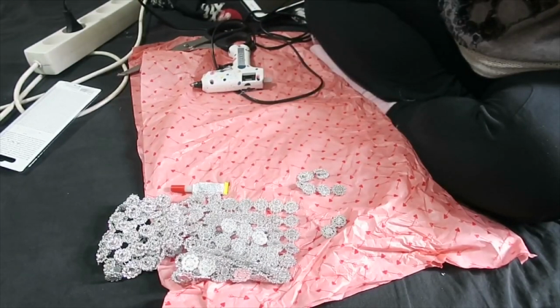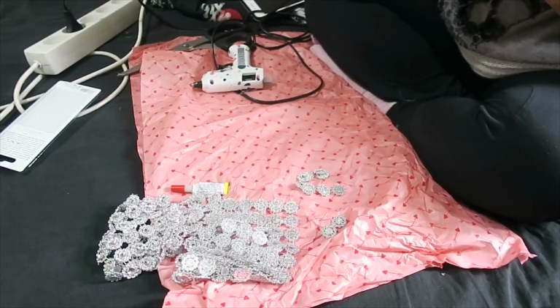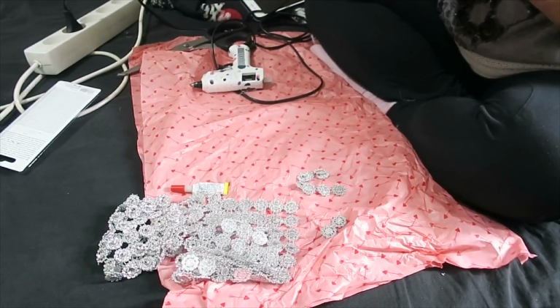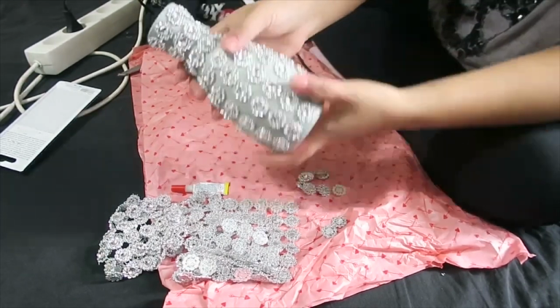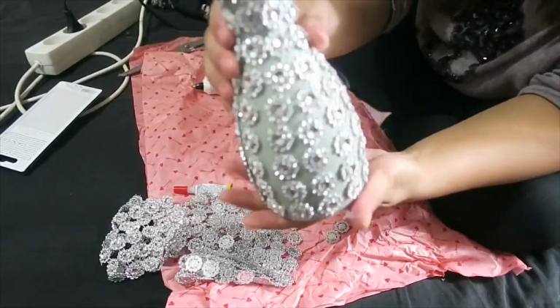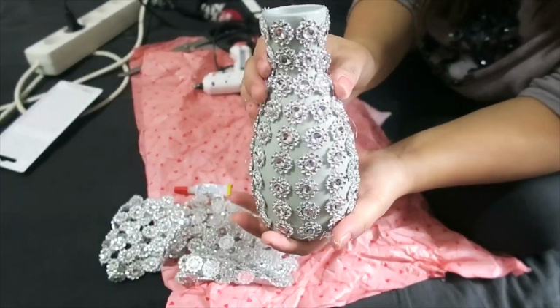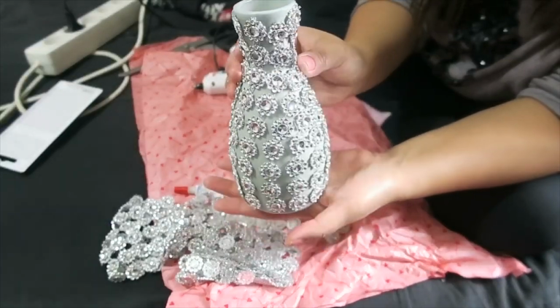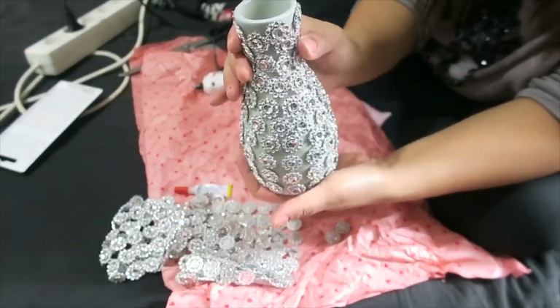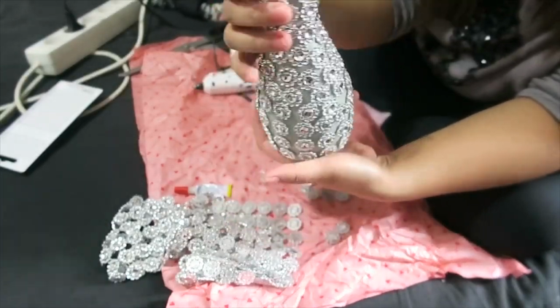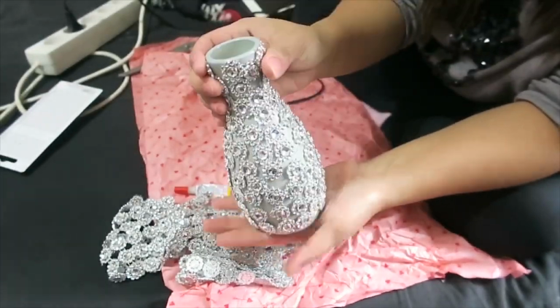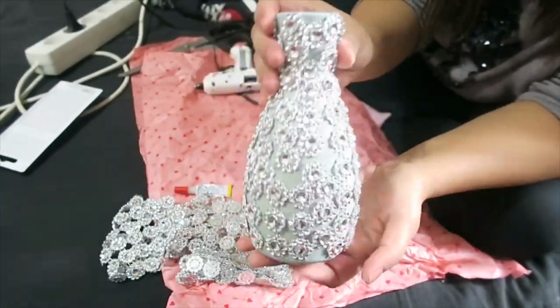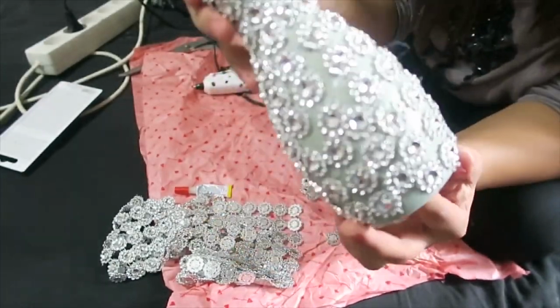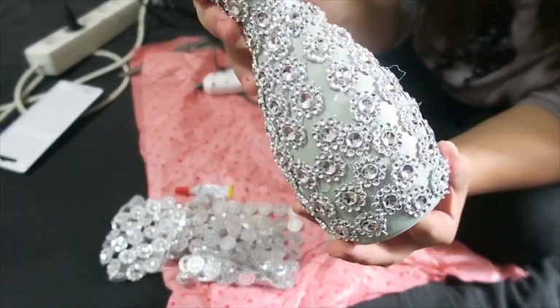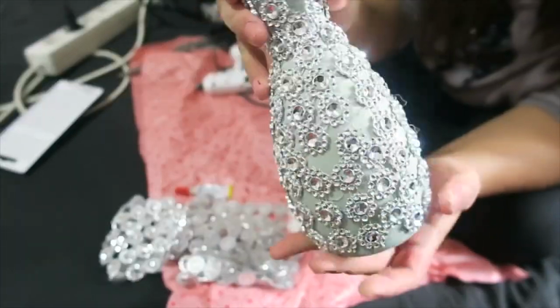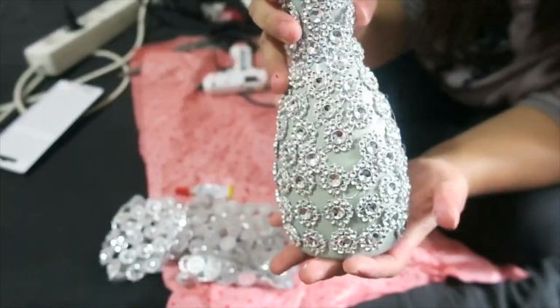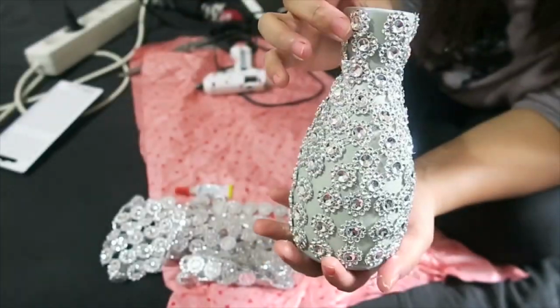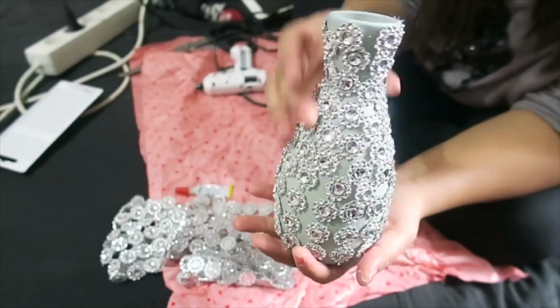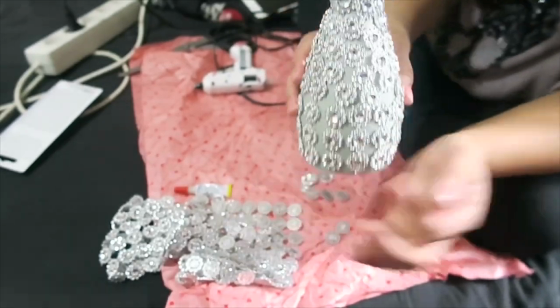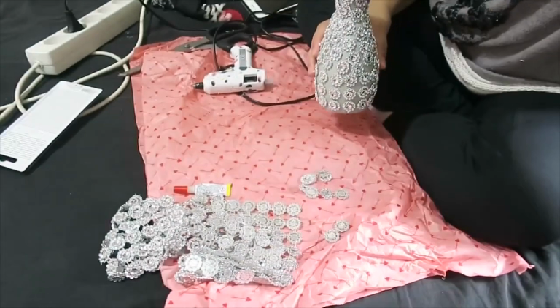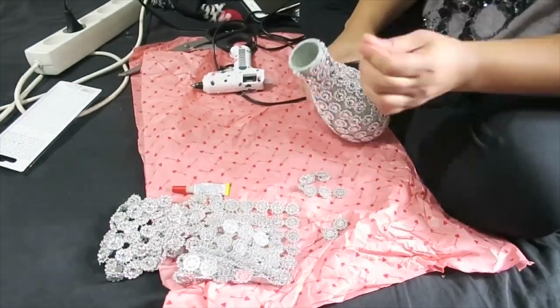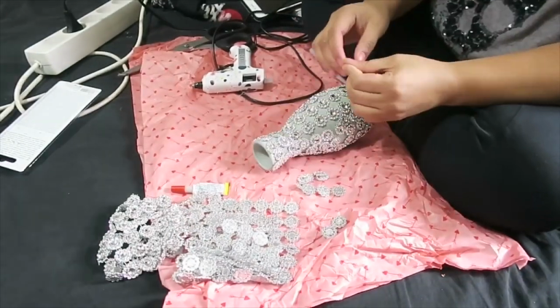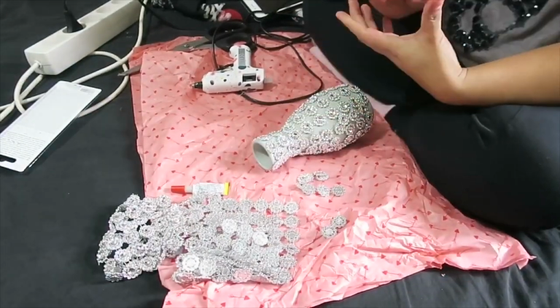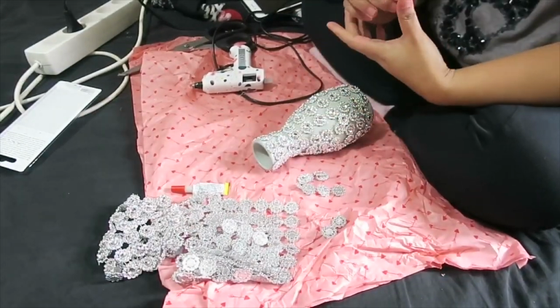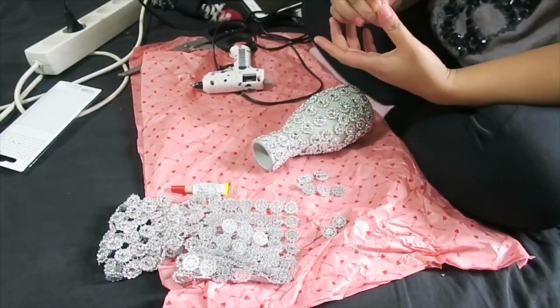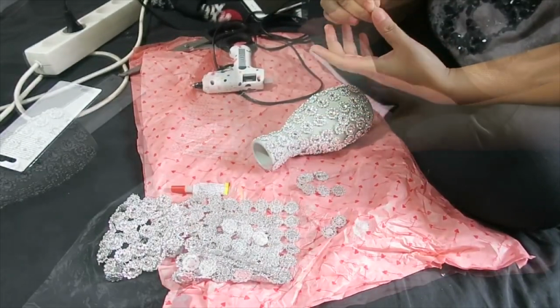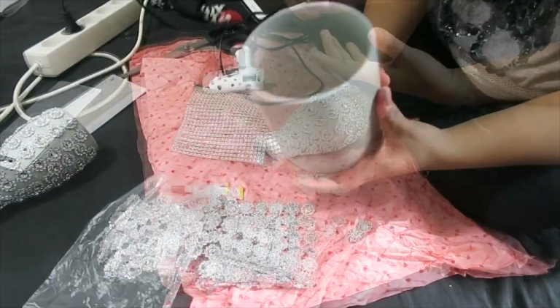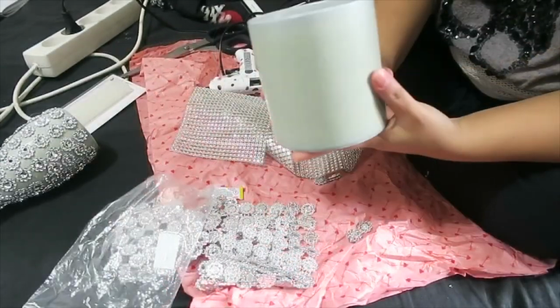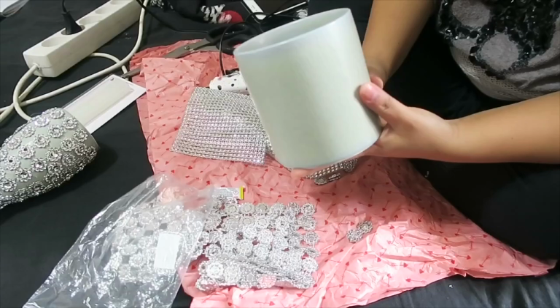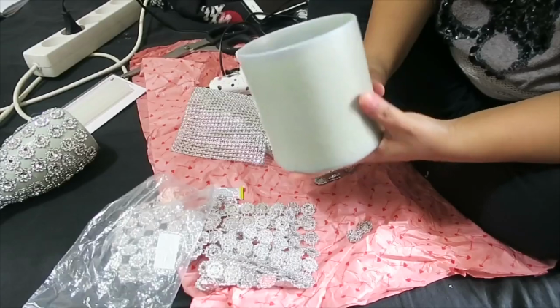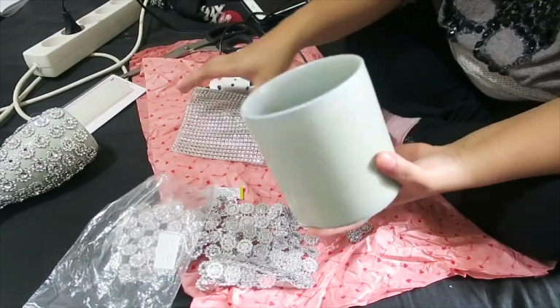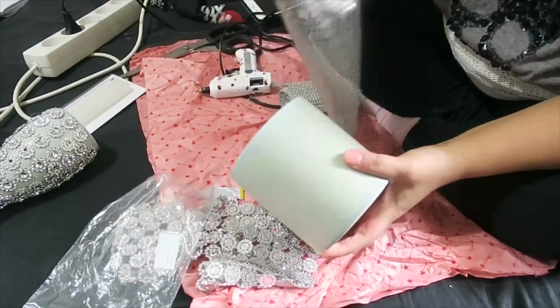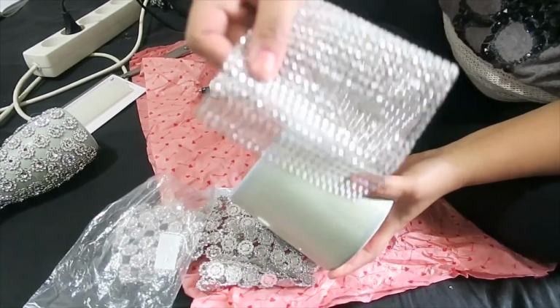That is our first vase — our glam vase. Super nice! Now we're going to make the second vase, and this one is super, super easy.